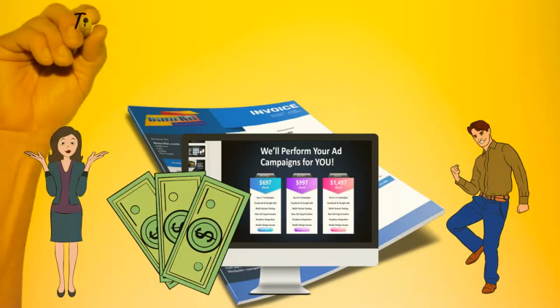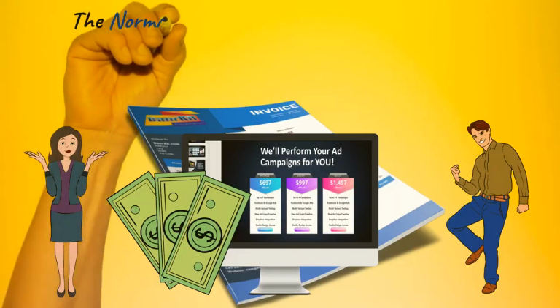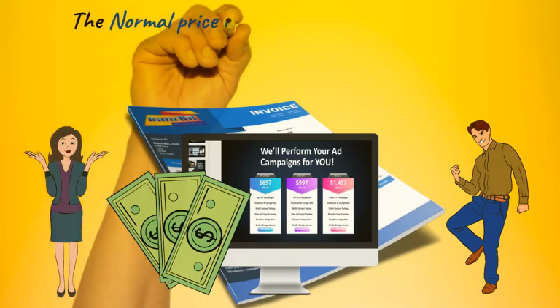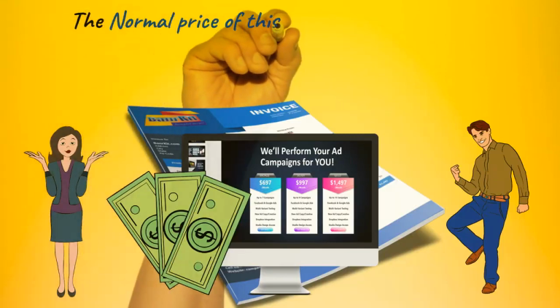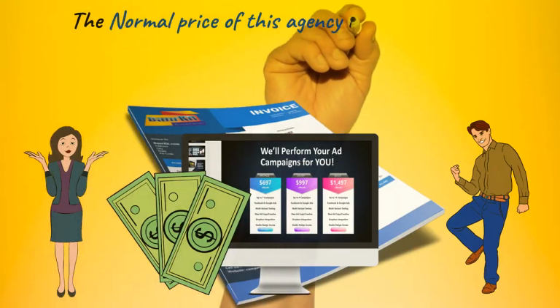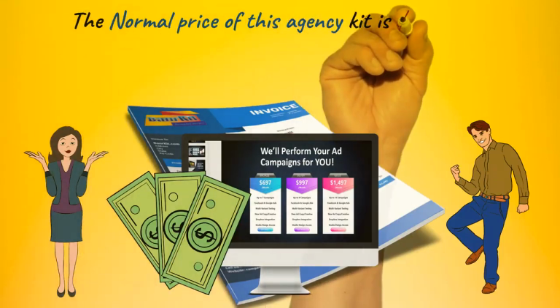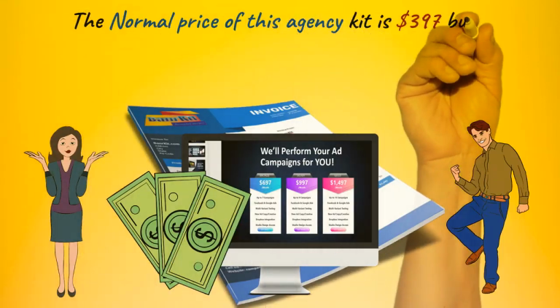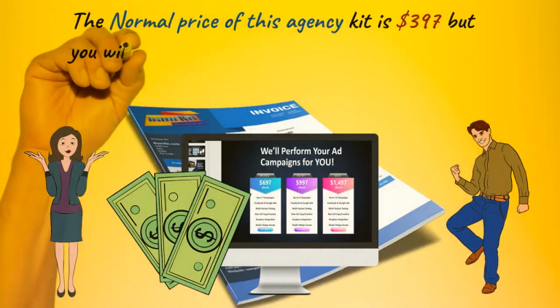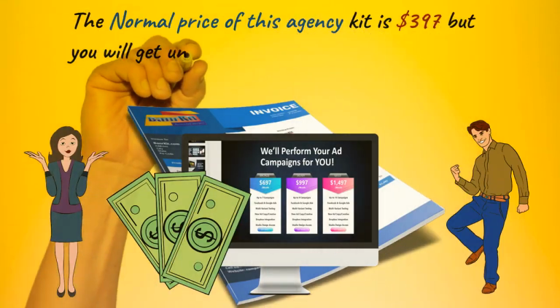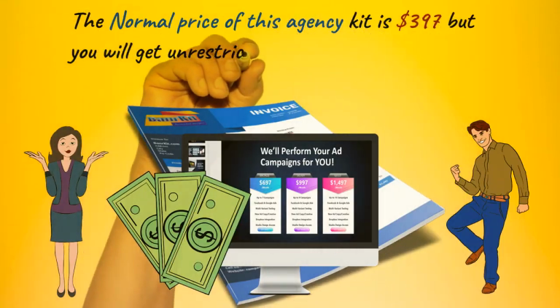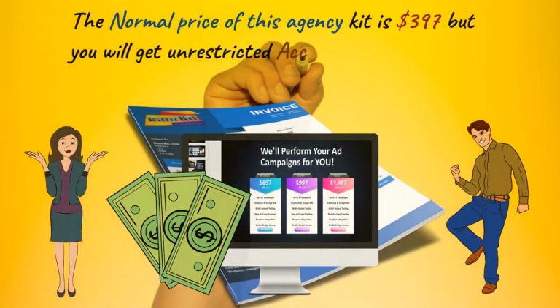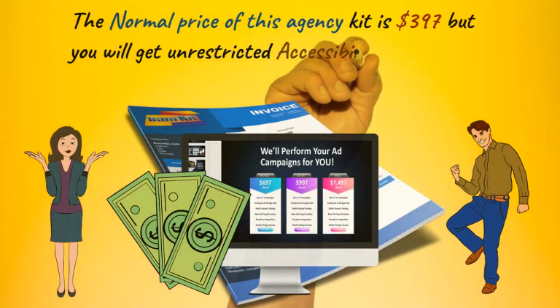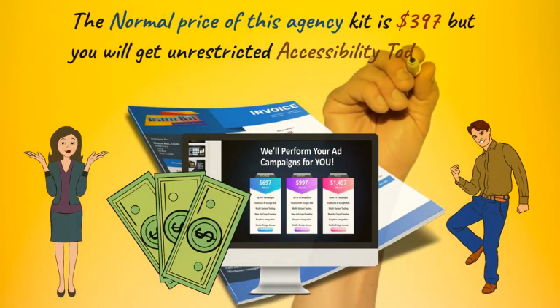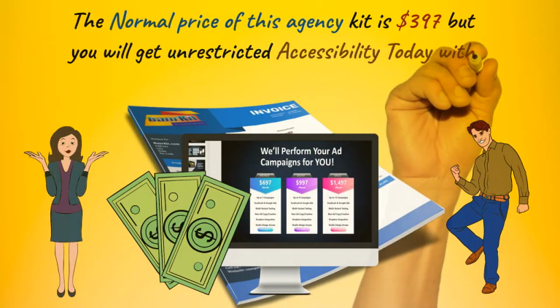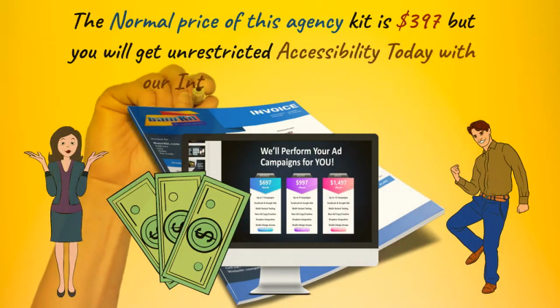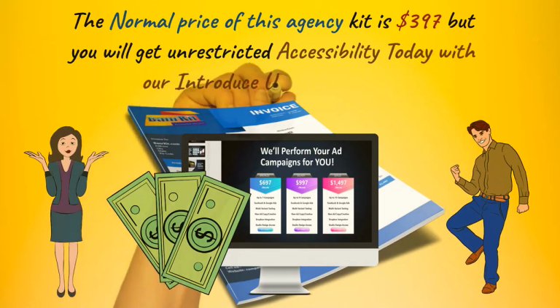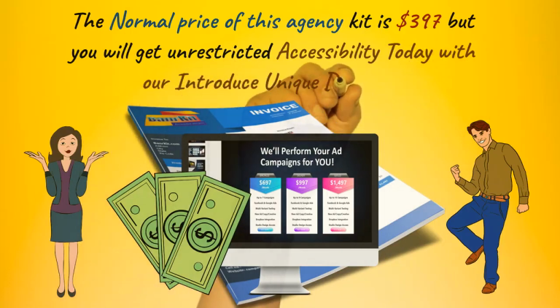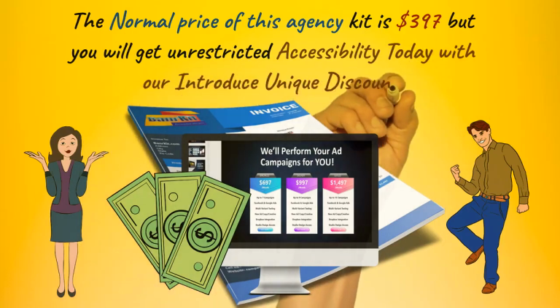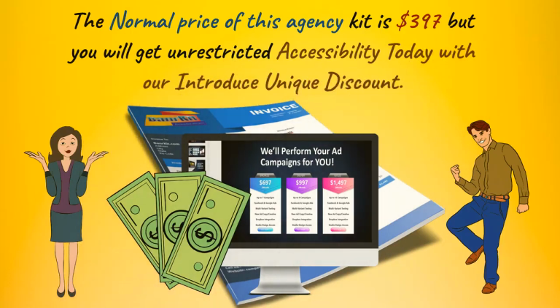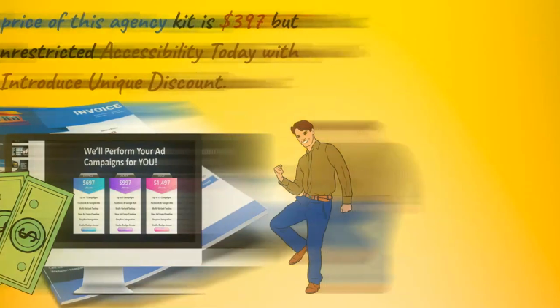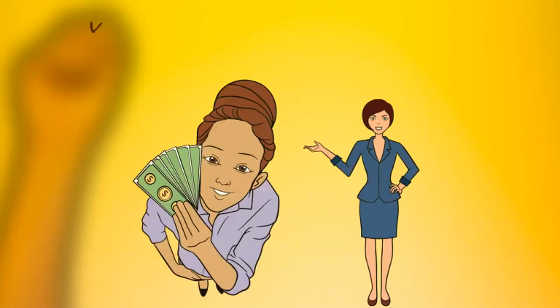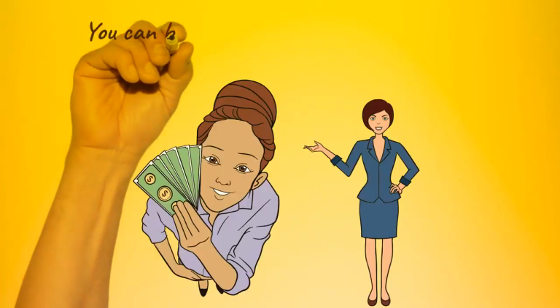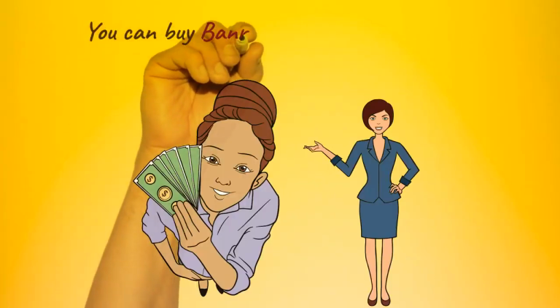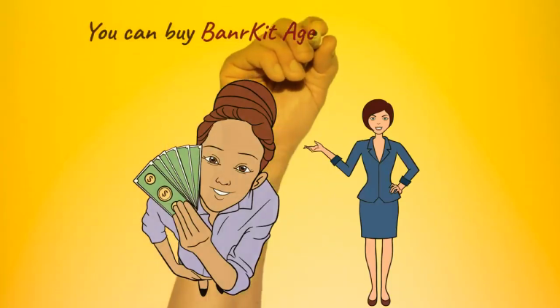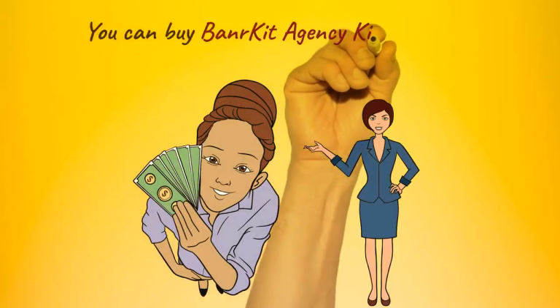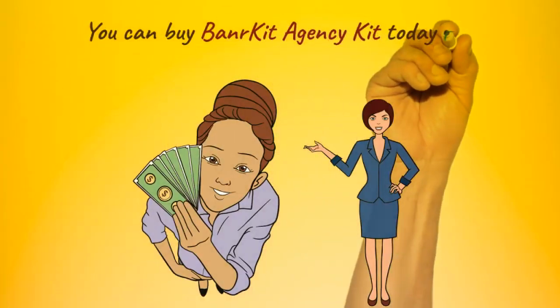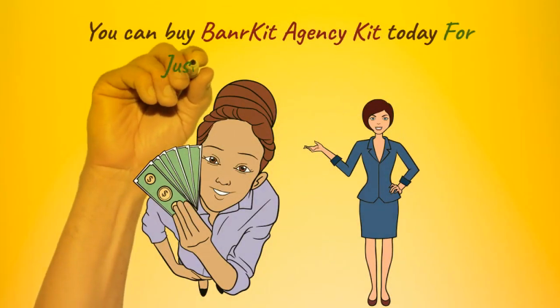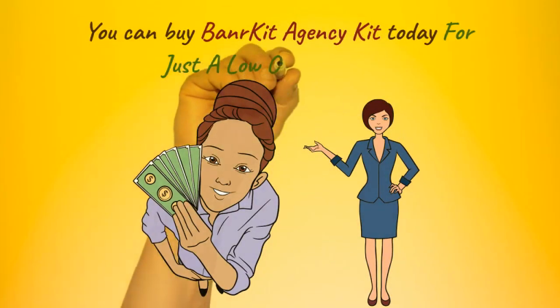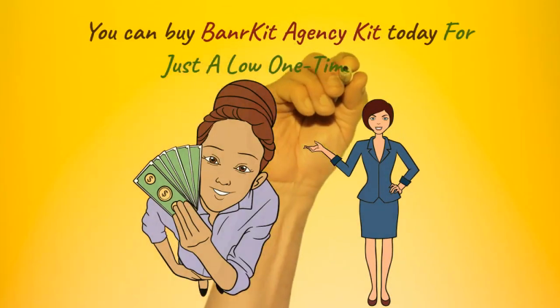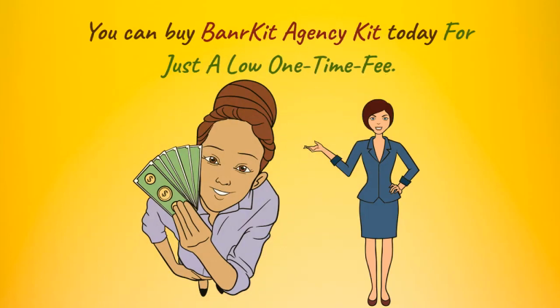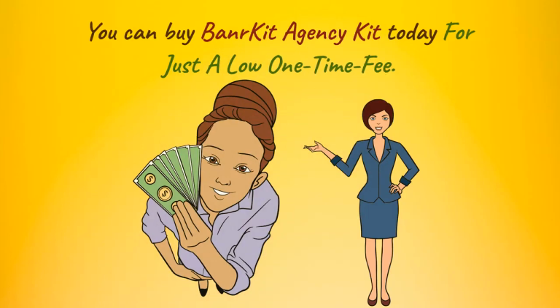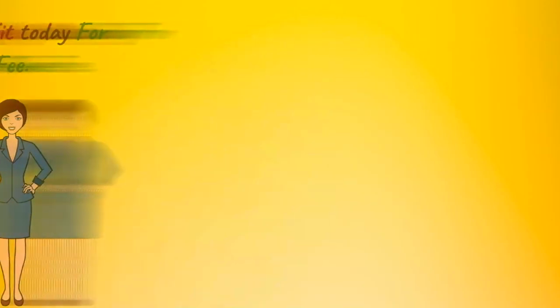The normal price of this agency kit is $397, but you will get unrestricted accessibility today with our introductory unique discount. You can buy the Banar Kit agency kit today for just a low one-time fee.